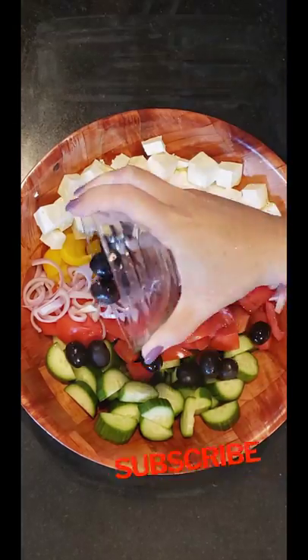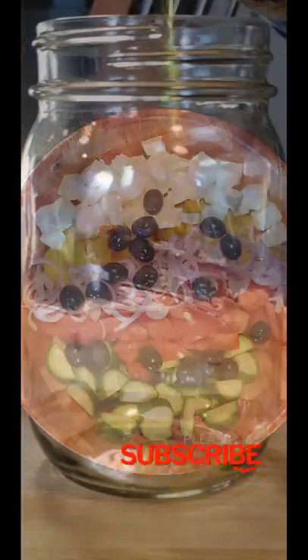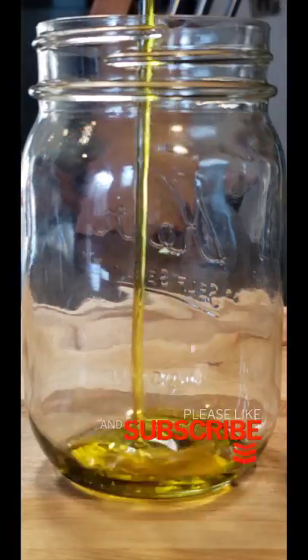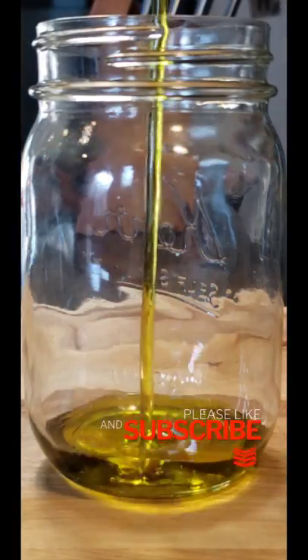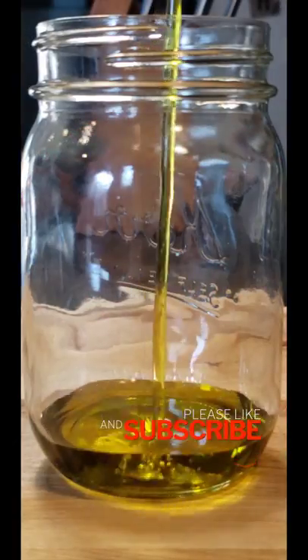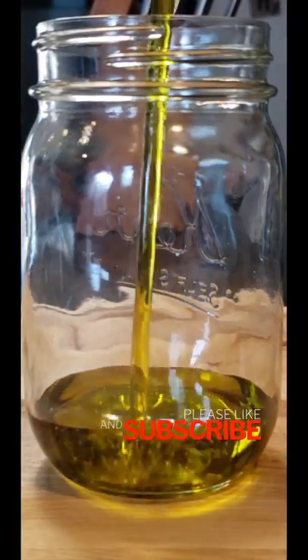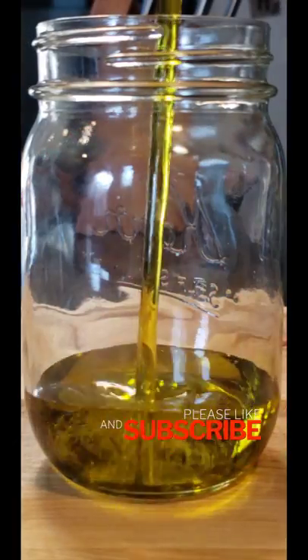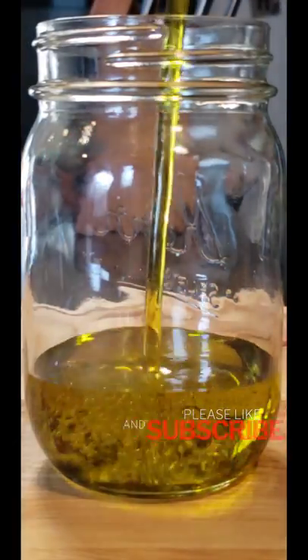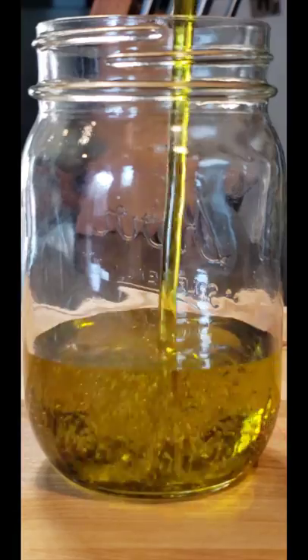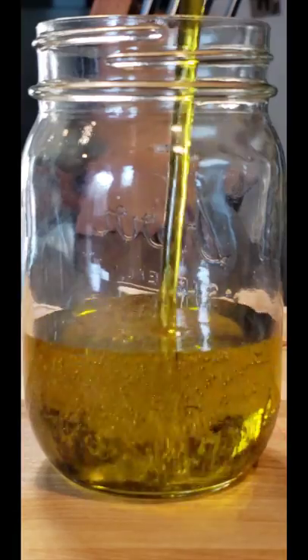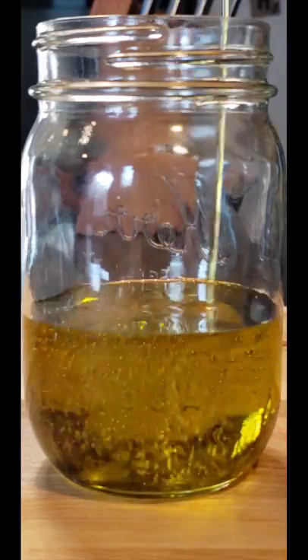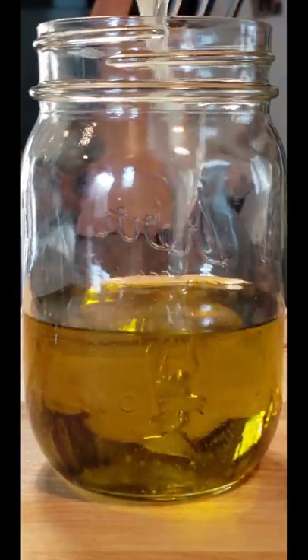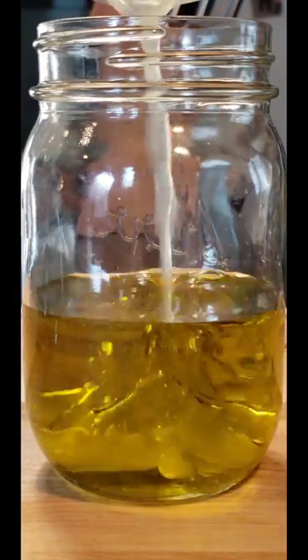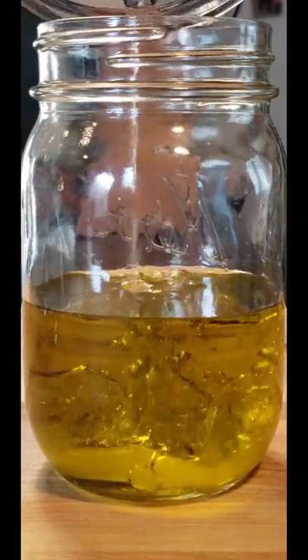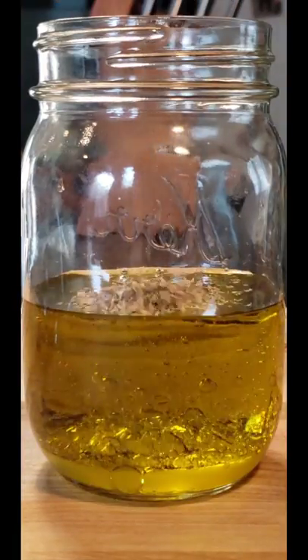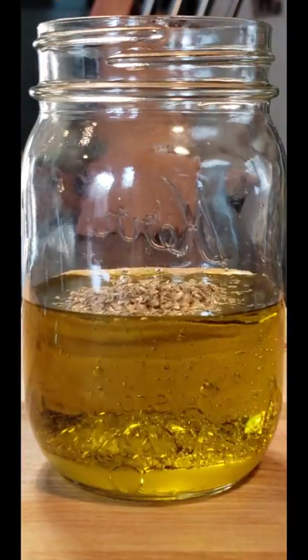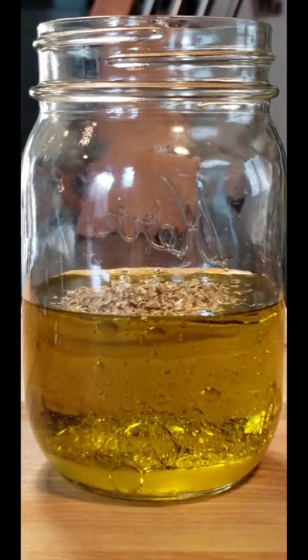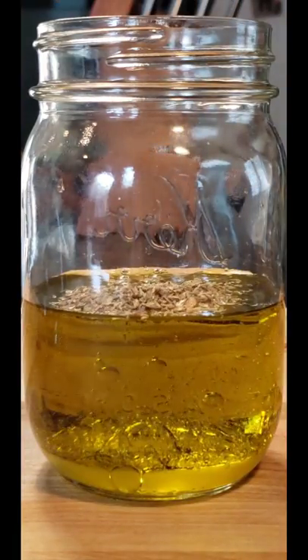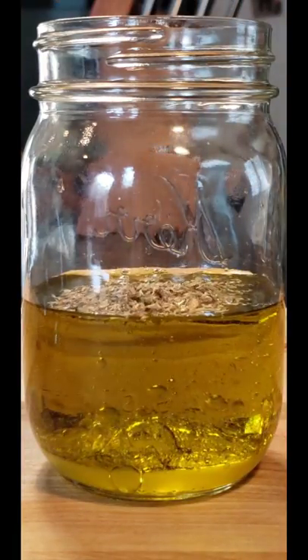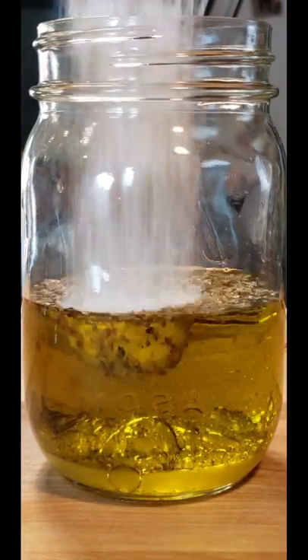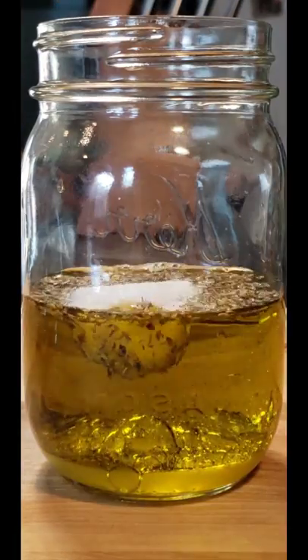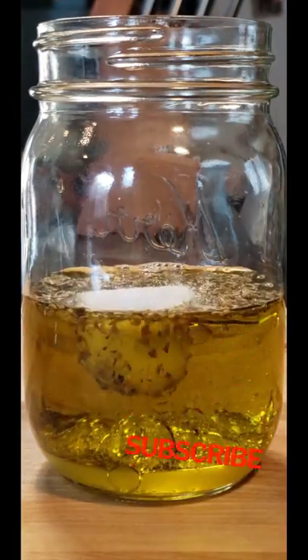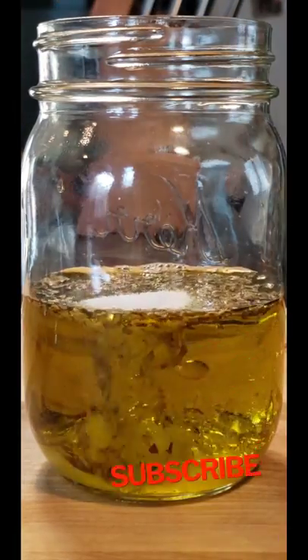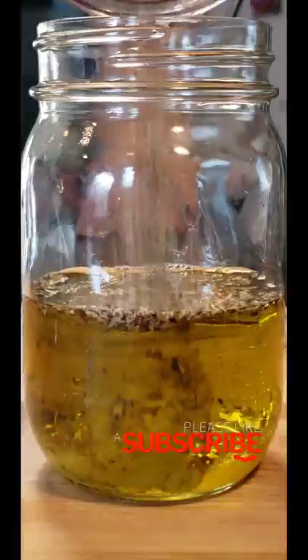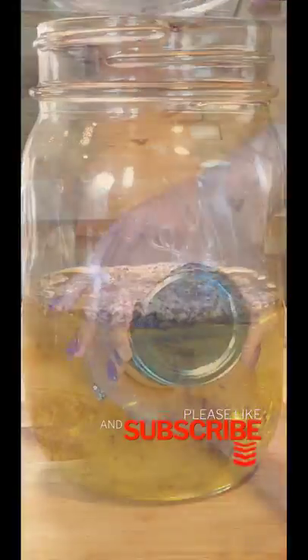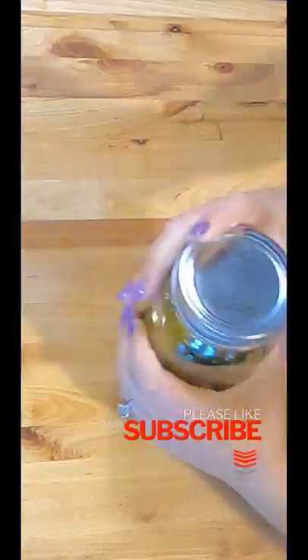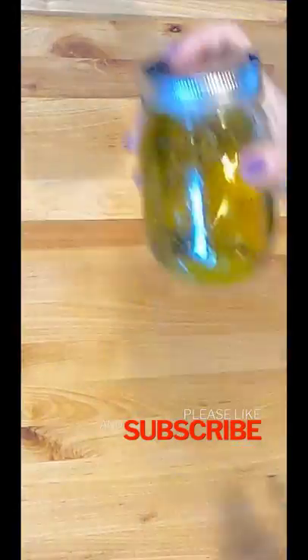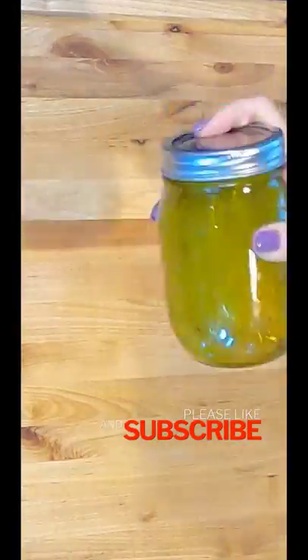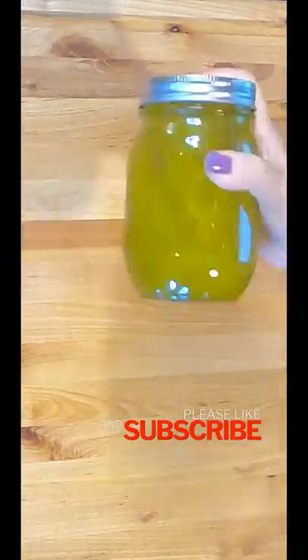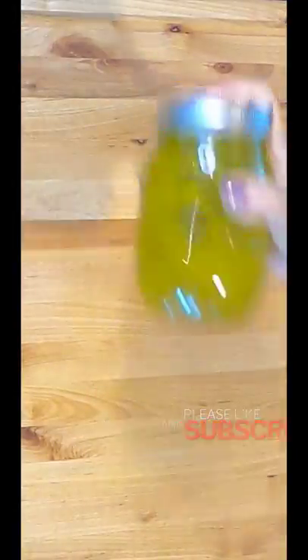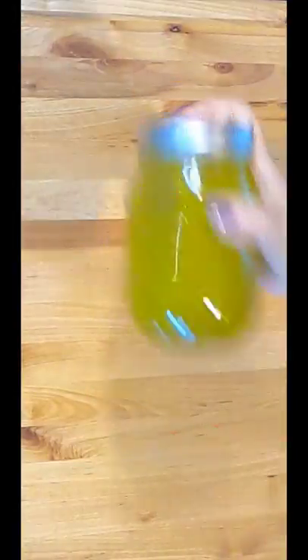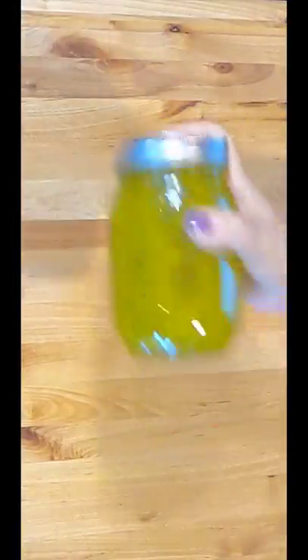For the dressing, add half a cup of olive oil, the juice of one lemon, half a teaspoon of oregano, half a teaspoon of salt and pepper. Place the lid on your mason jar and shake, shake, shake.